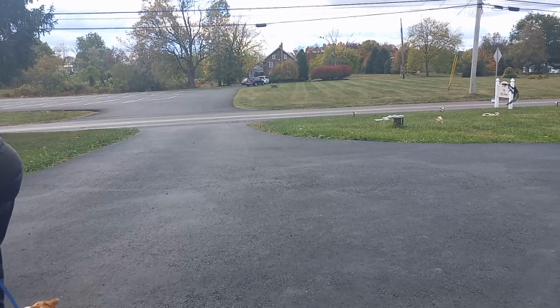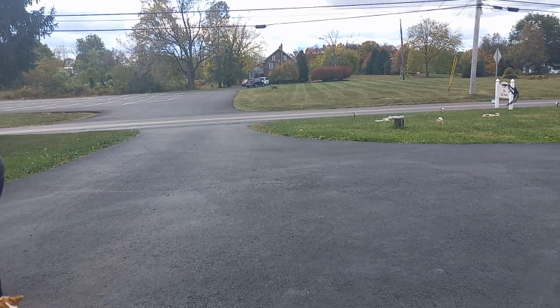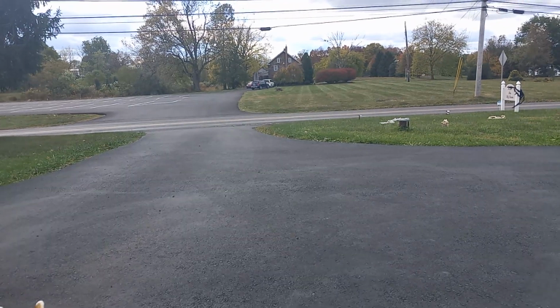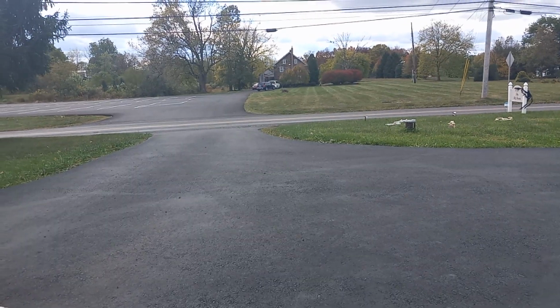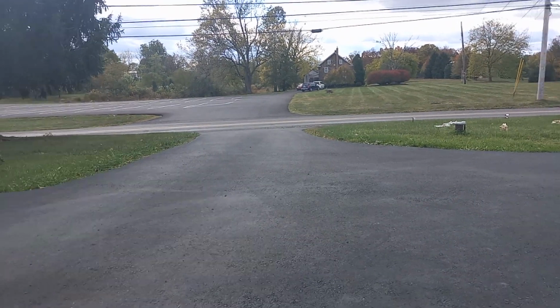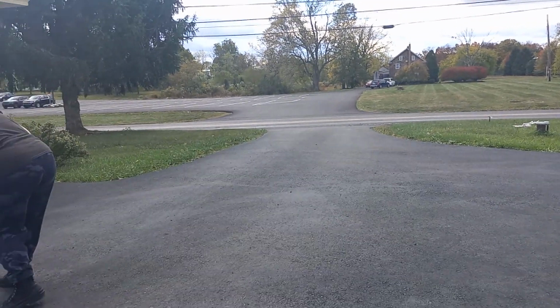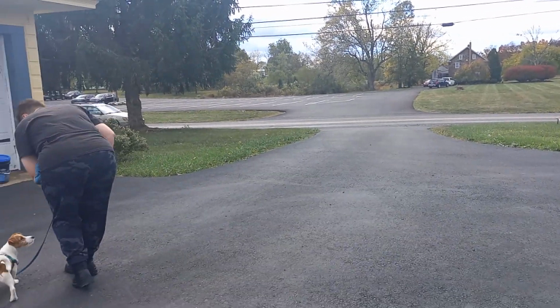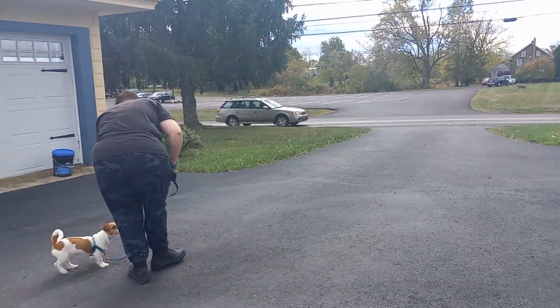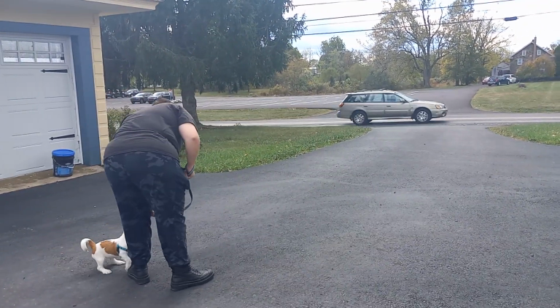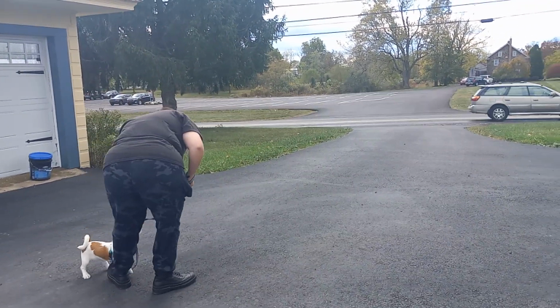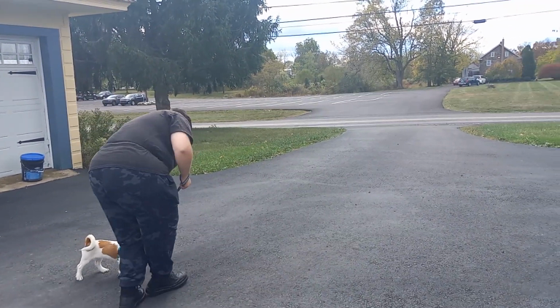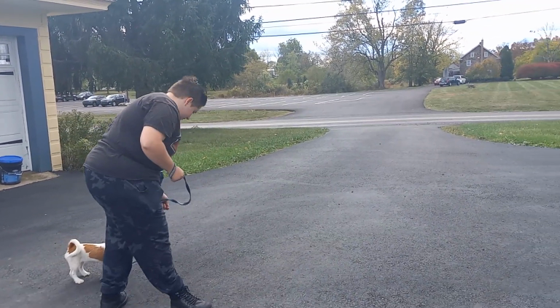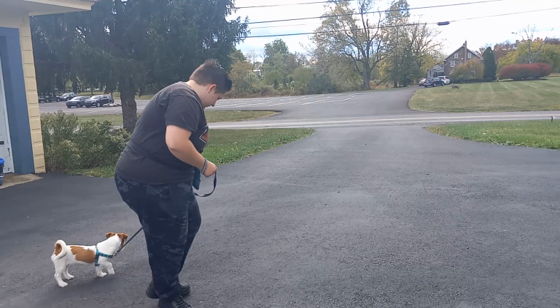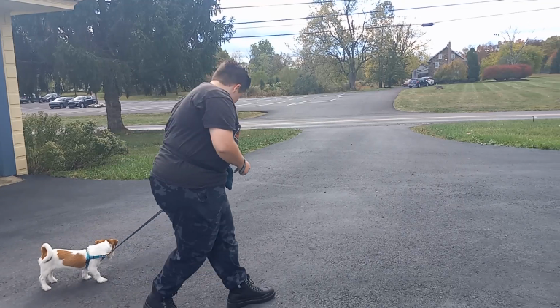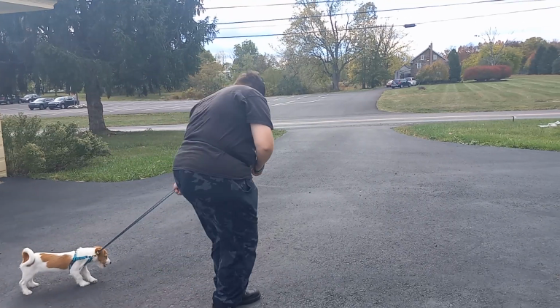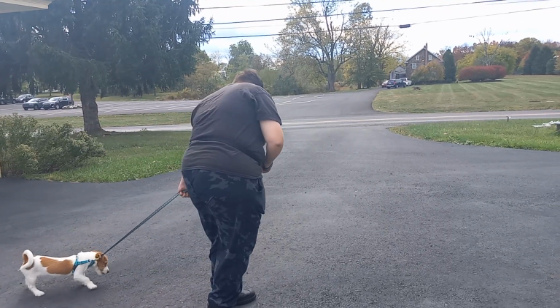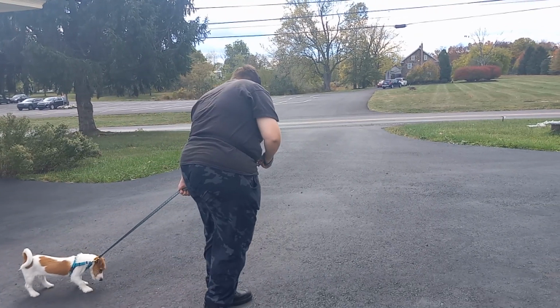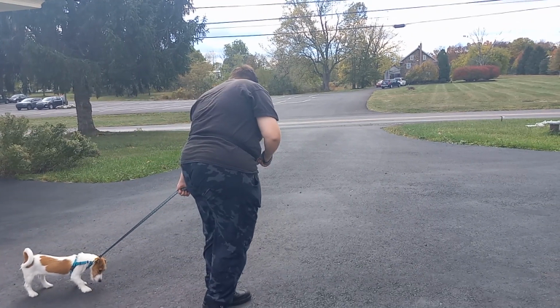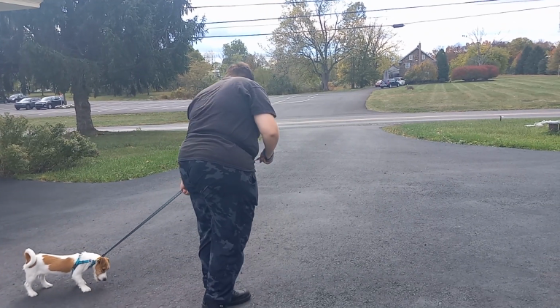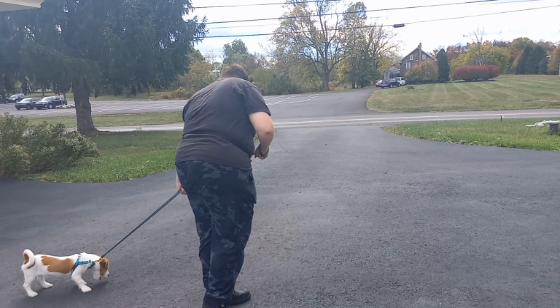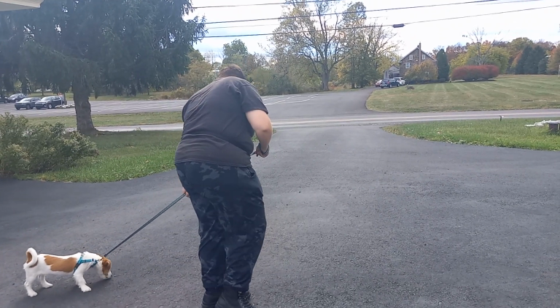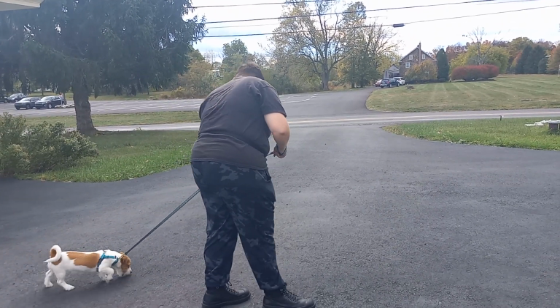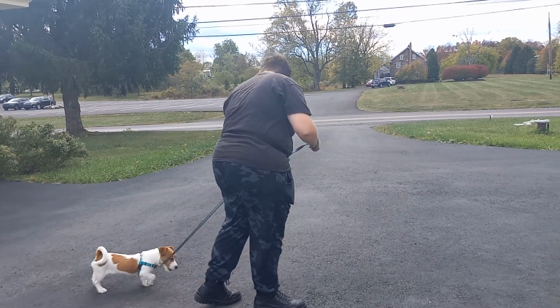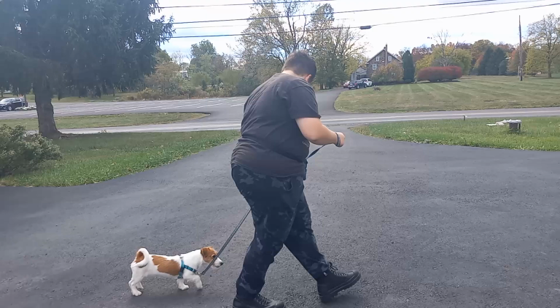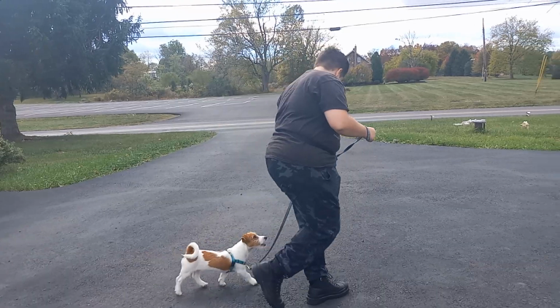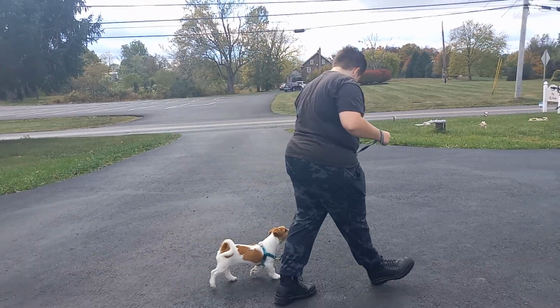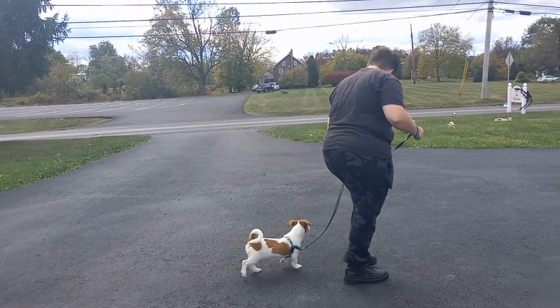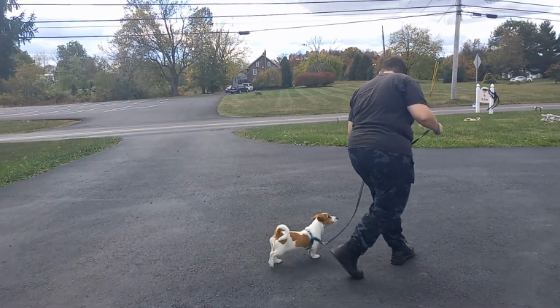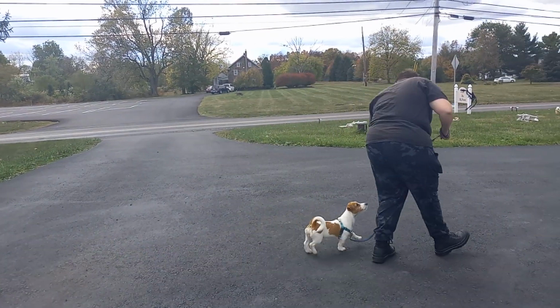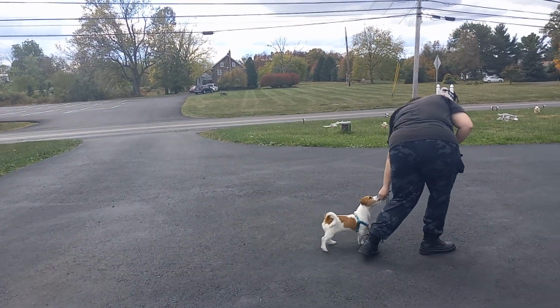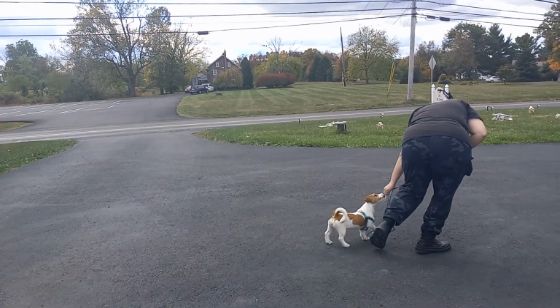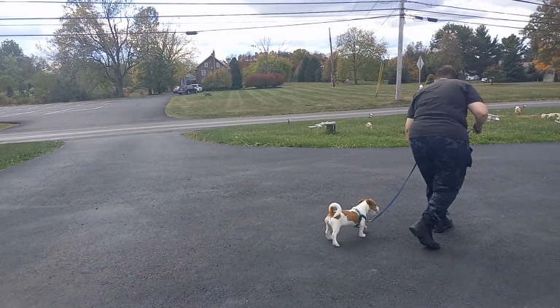Hello everybody, my name is Victoria. We are here with Betty. This is Betty's third week with us at Board and Train here at Best Paw Forward, and today we are working on a little bit of her leash skills outside in the driveway.